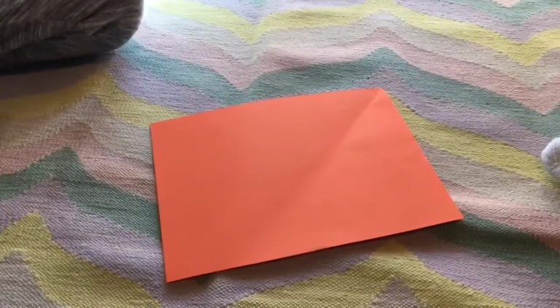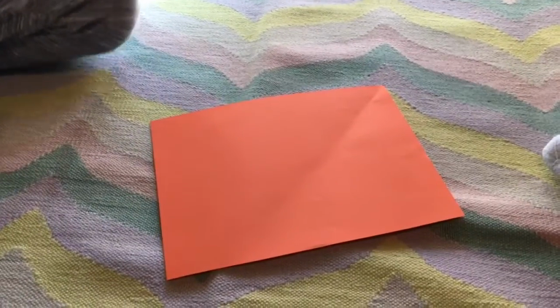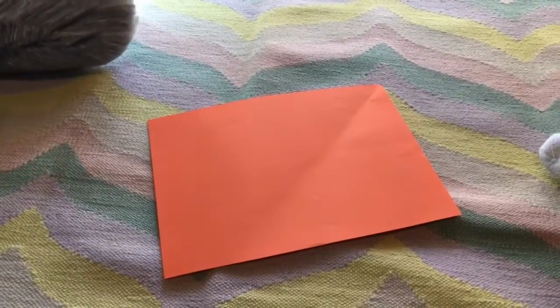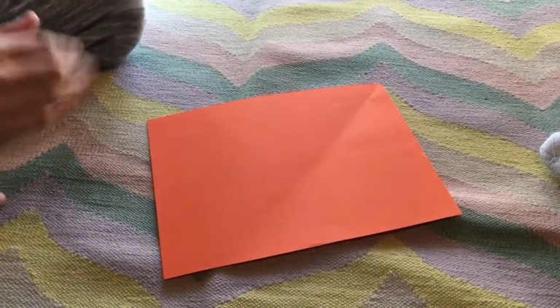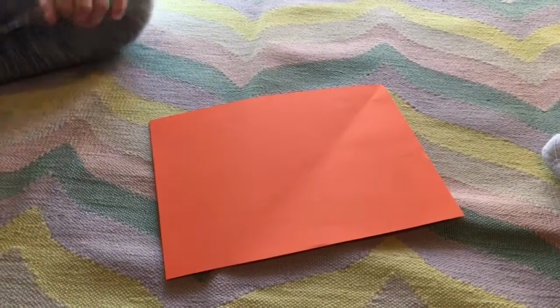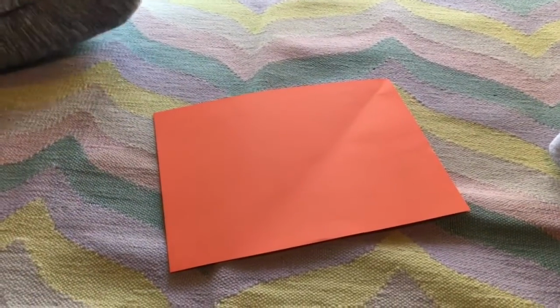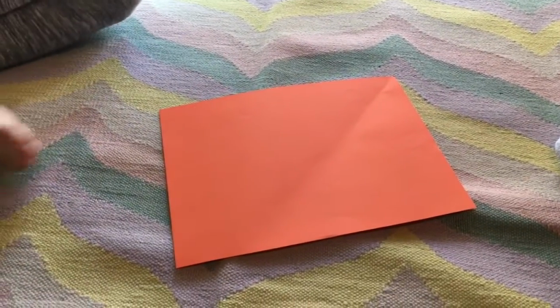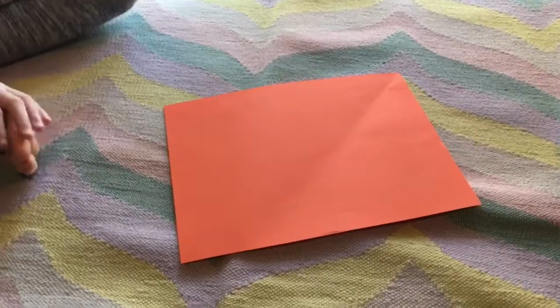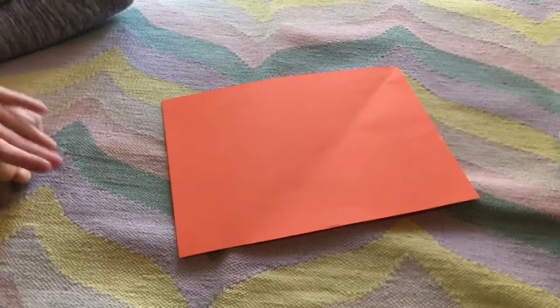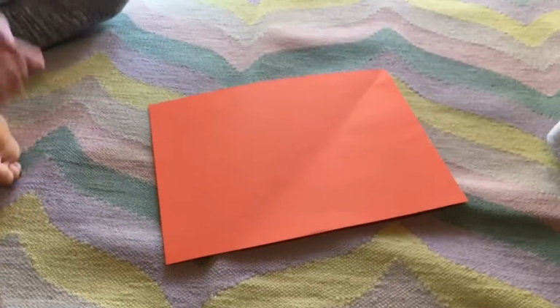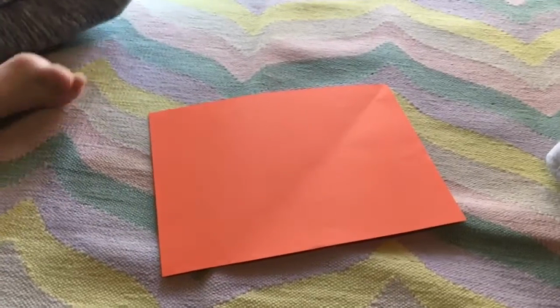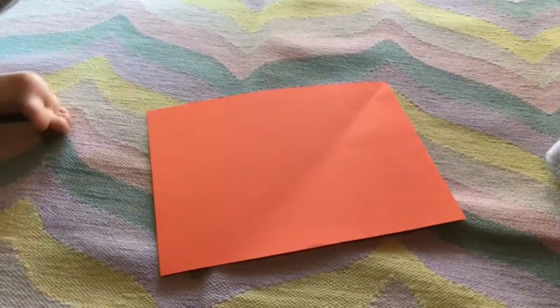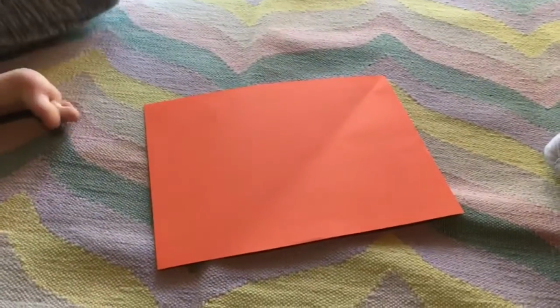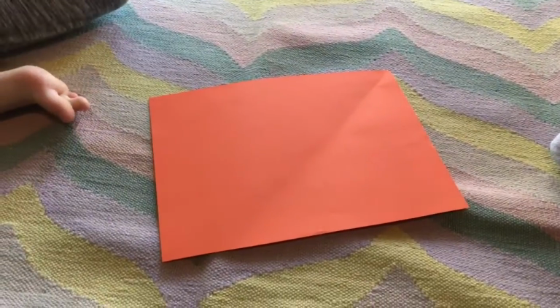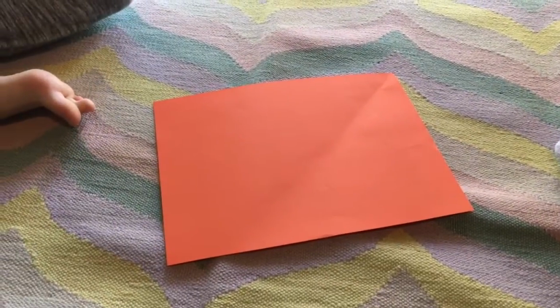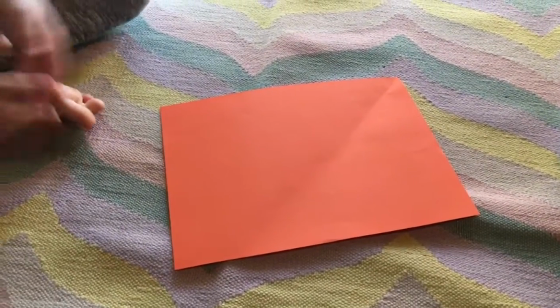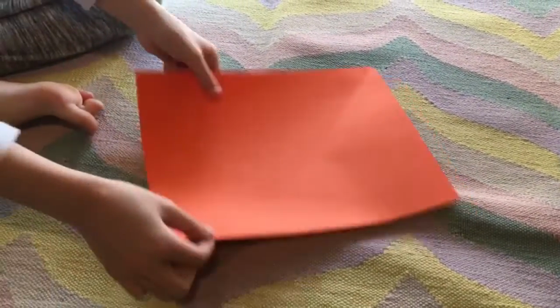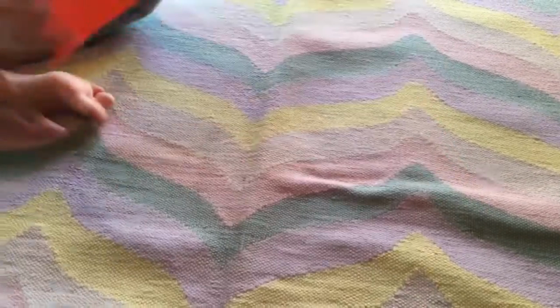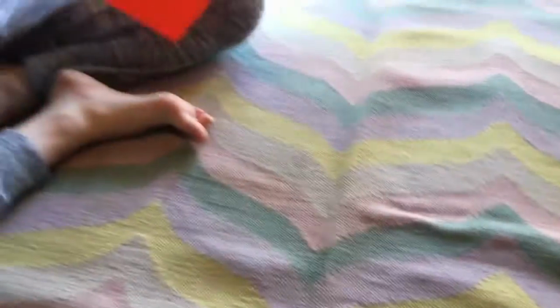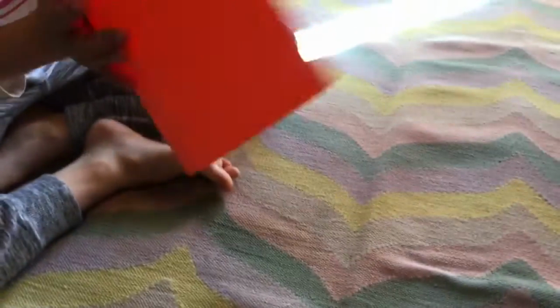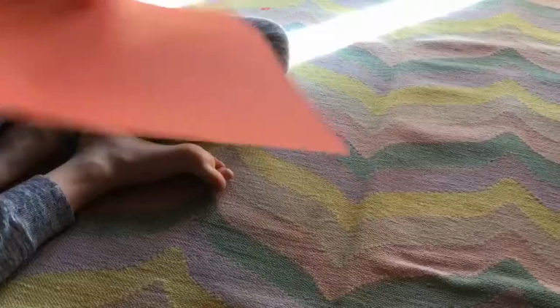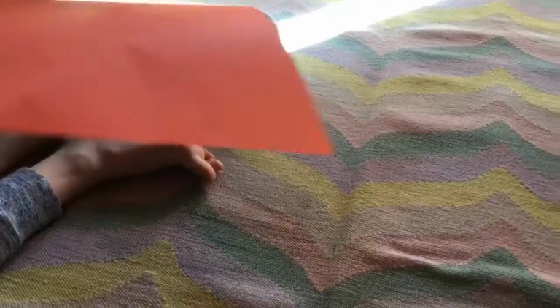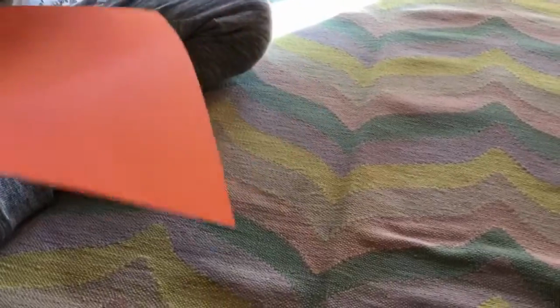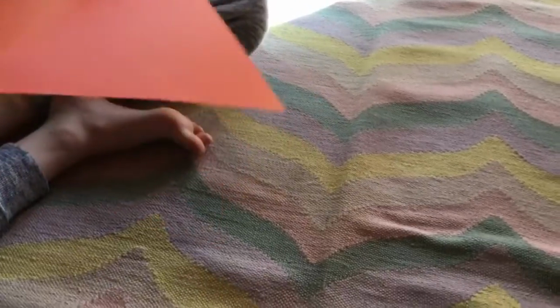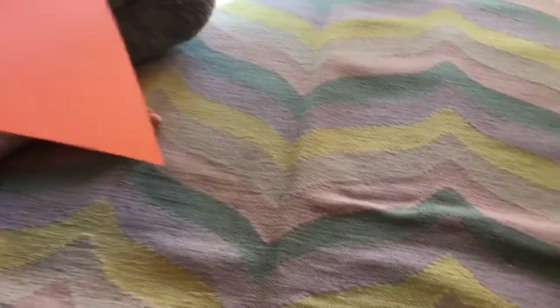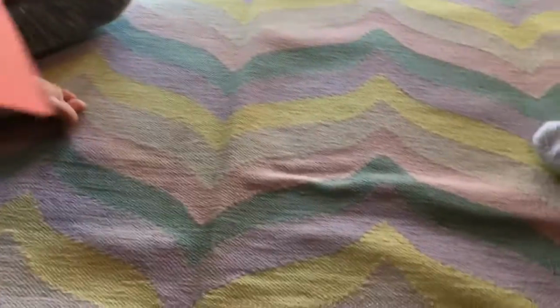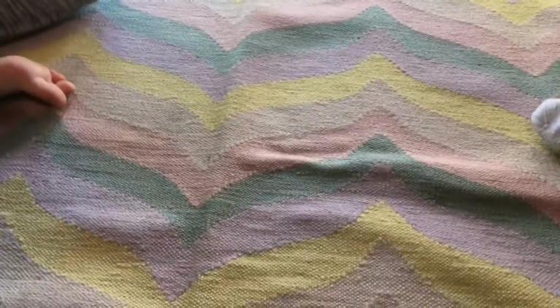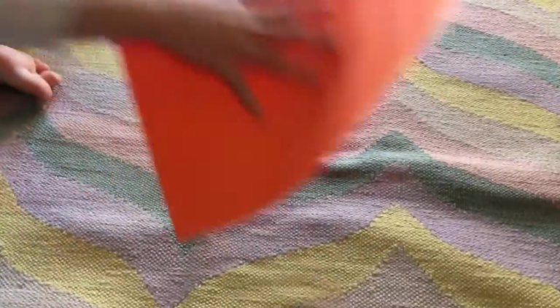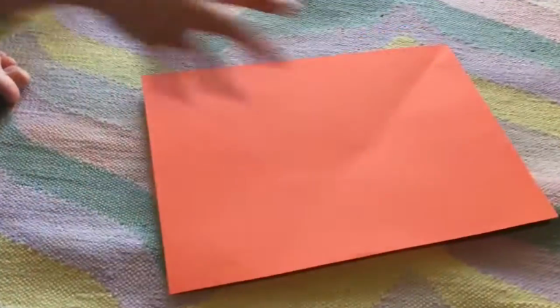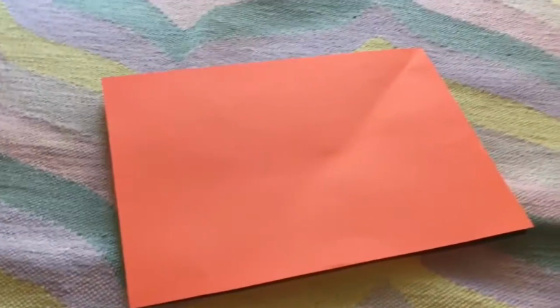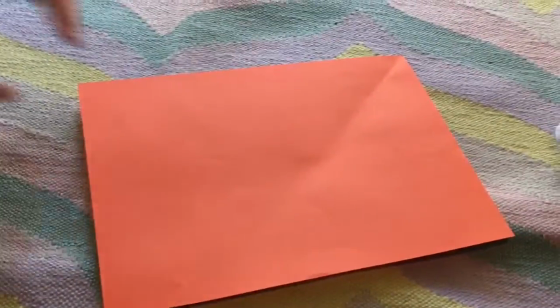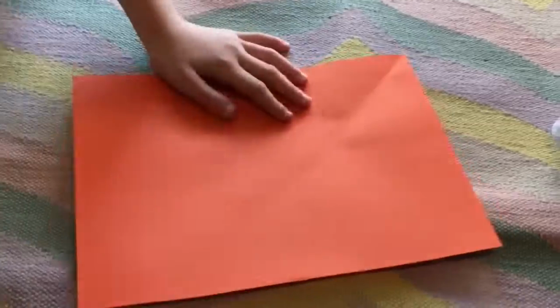Hey guys, this is Origami Warriors and we're going to teach you how to make a square out of origami paper. Well, I have printer paper to make origami paper if you don't have any origami paper at your house.